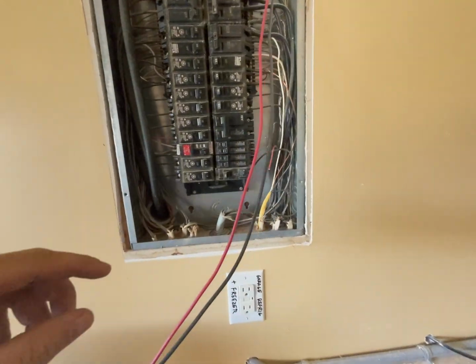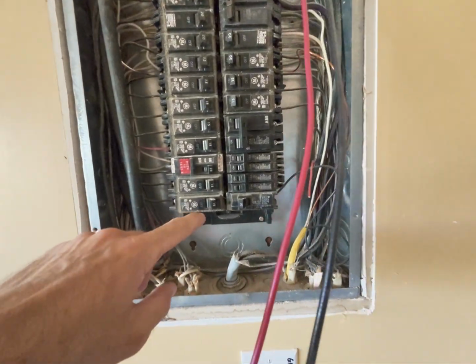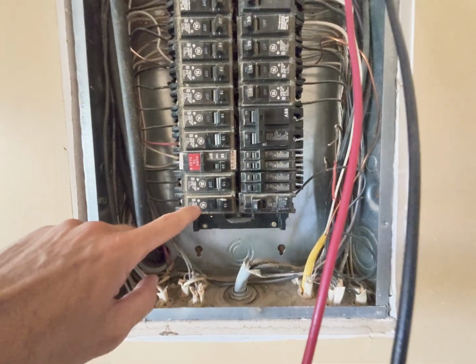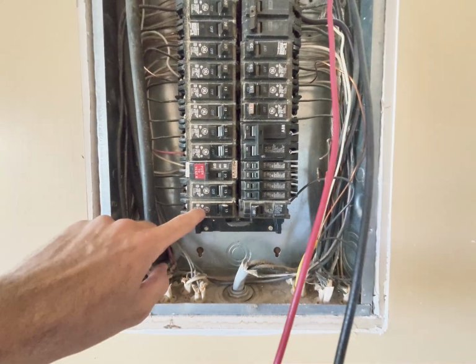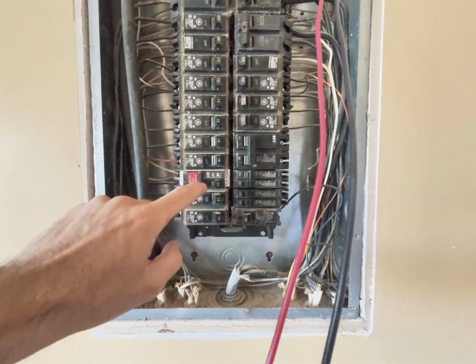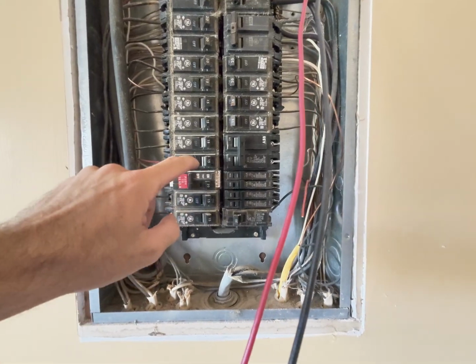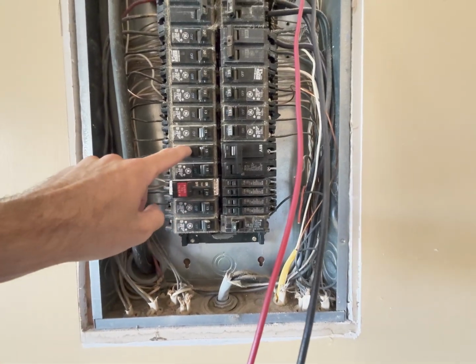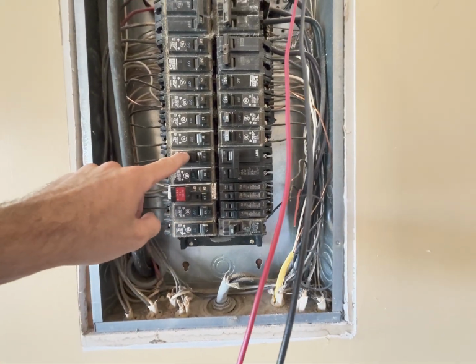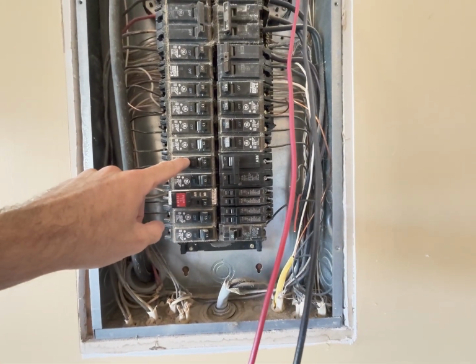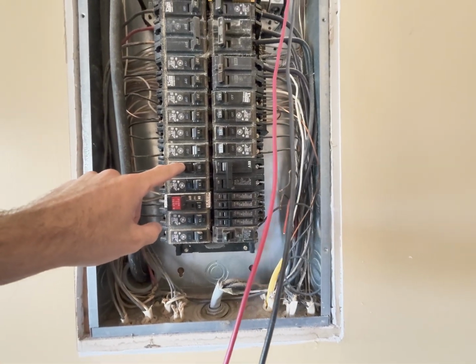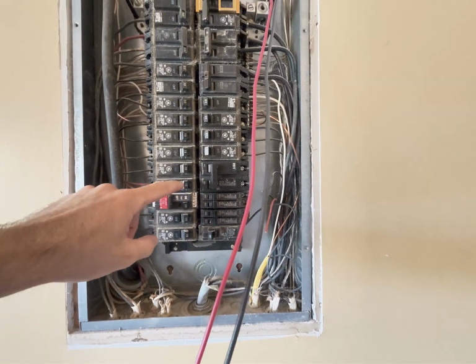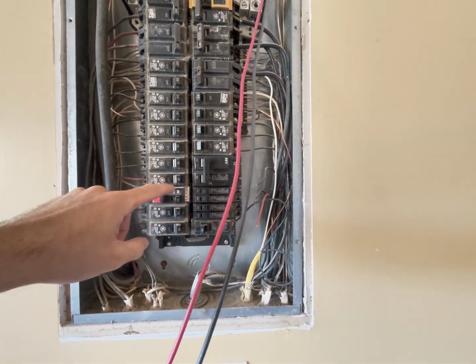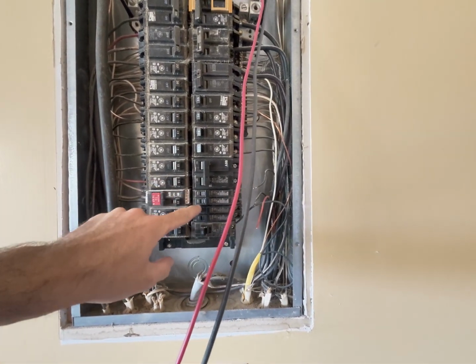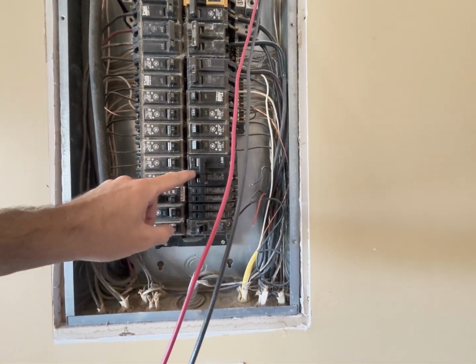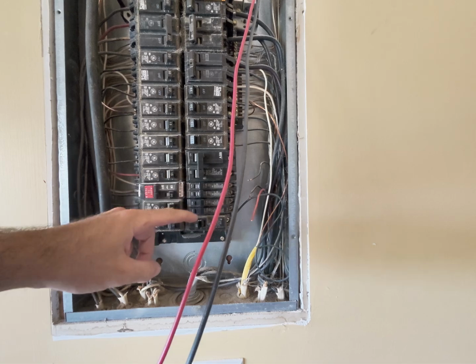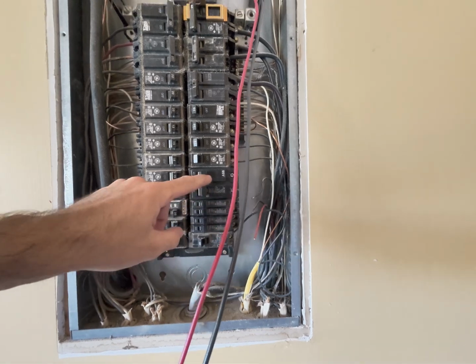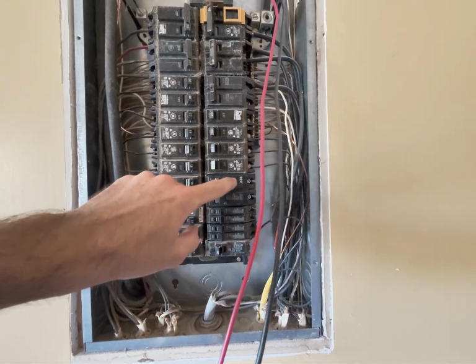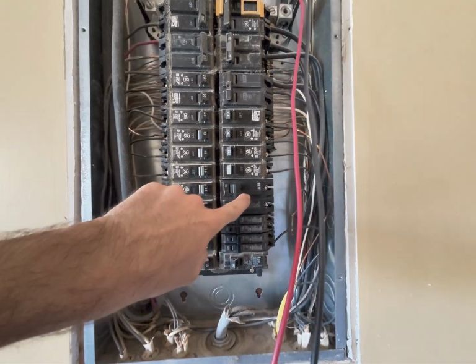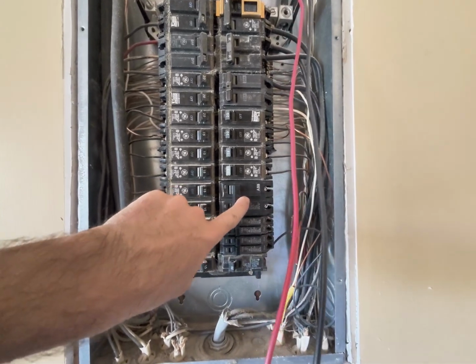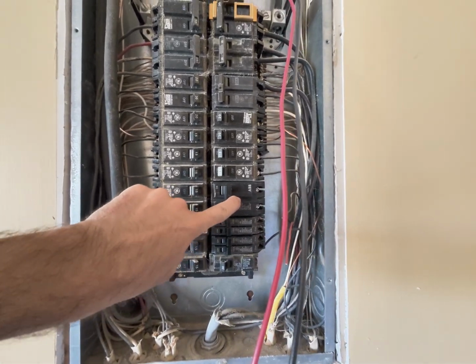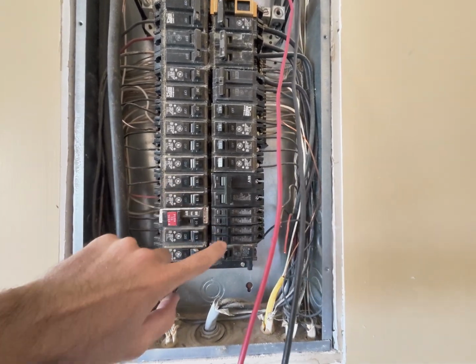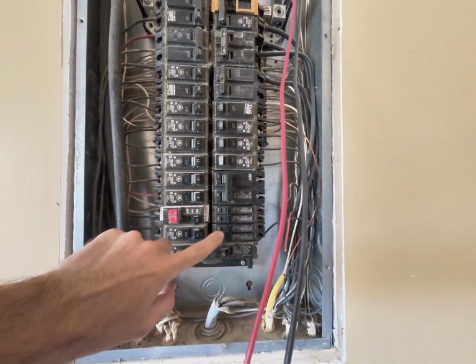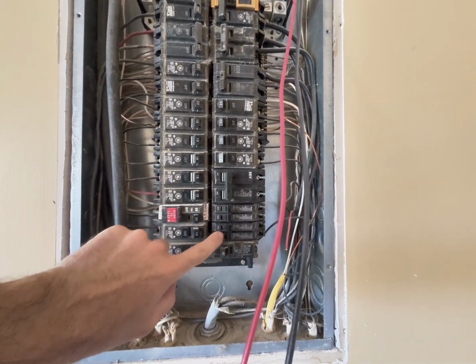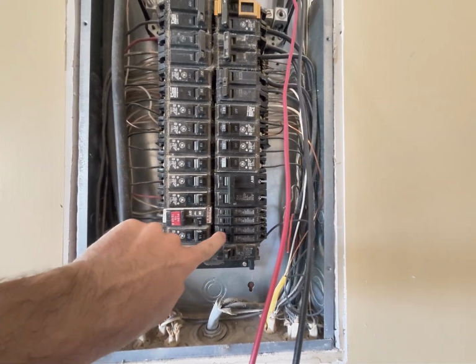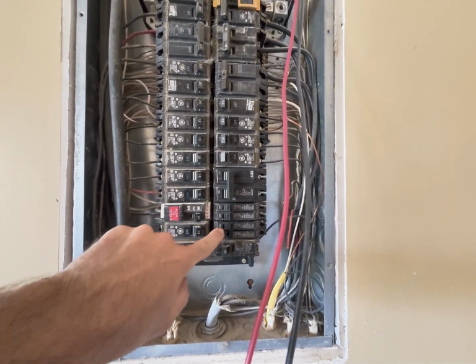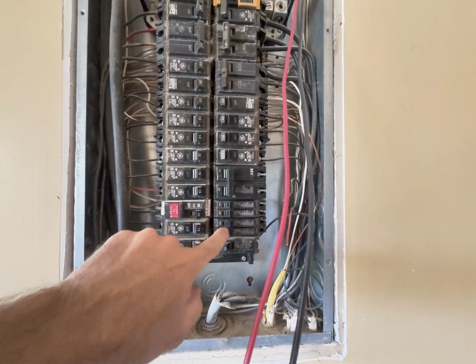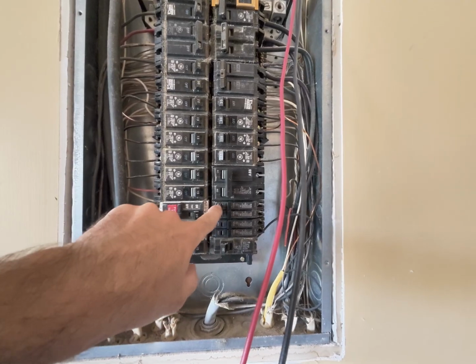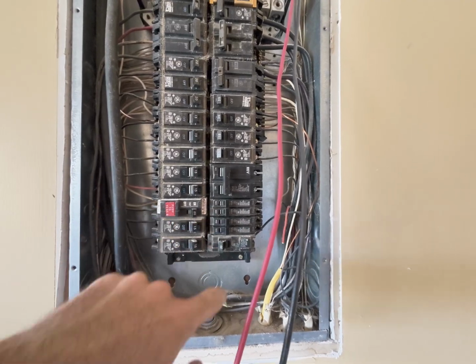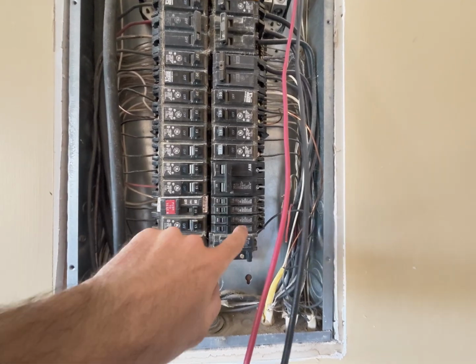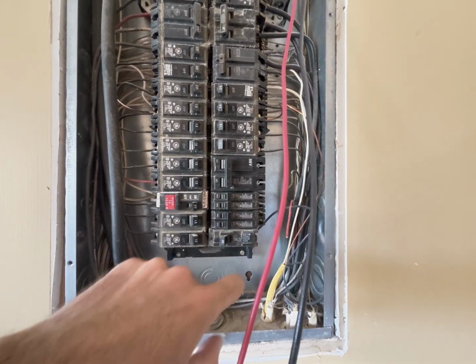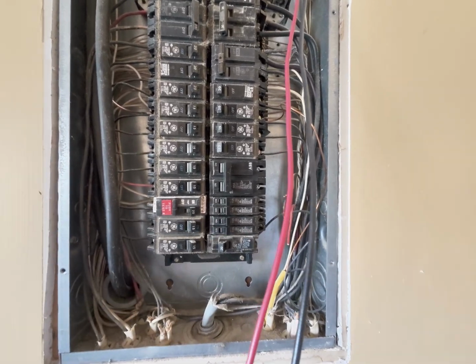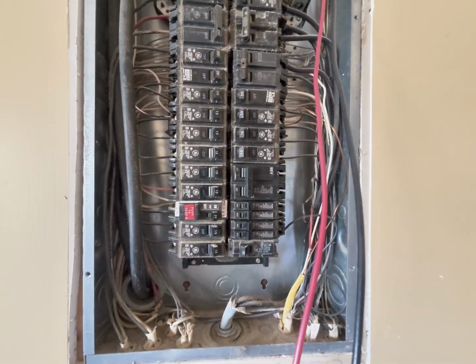So the bottom one, two, three, four, five slots. I got rid of some breakers here to make room for my 30-amp two-pole for the water heater. And you can put two of the THQP breakers in each slot — we've got four 15-amp breakers added right there.